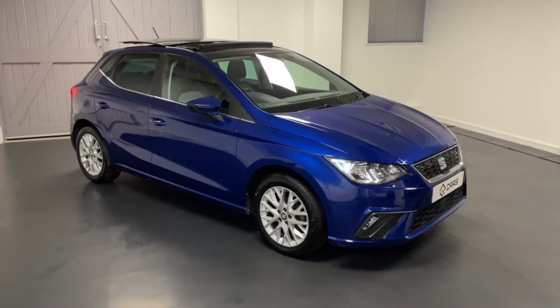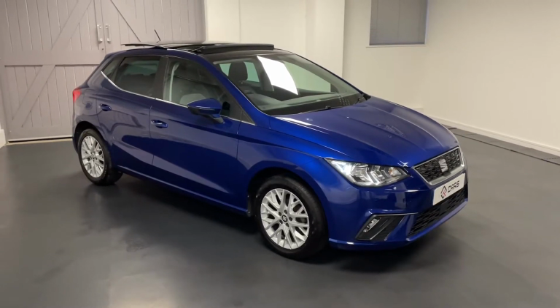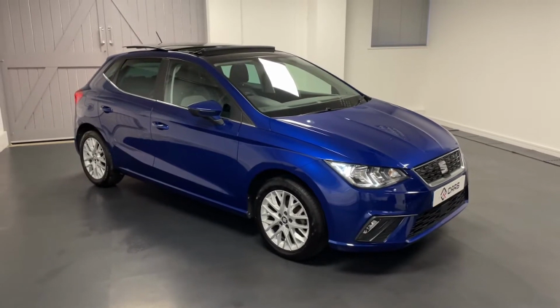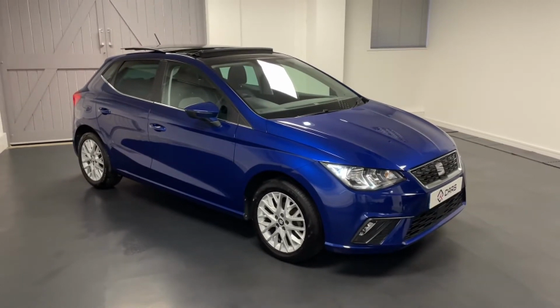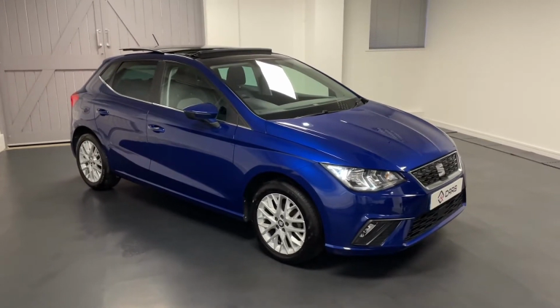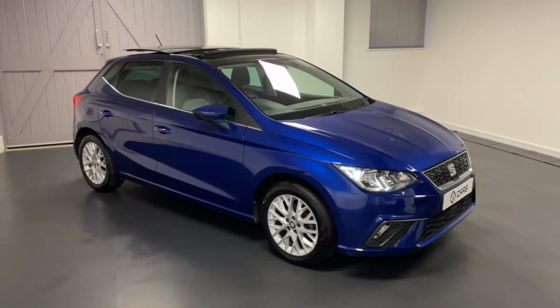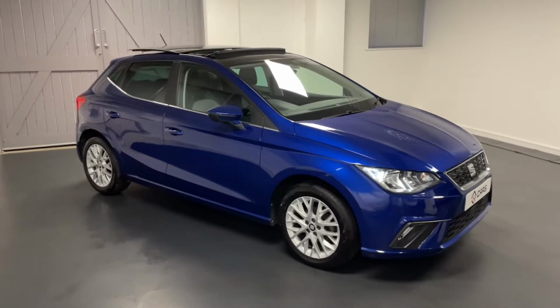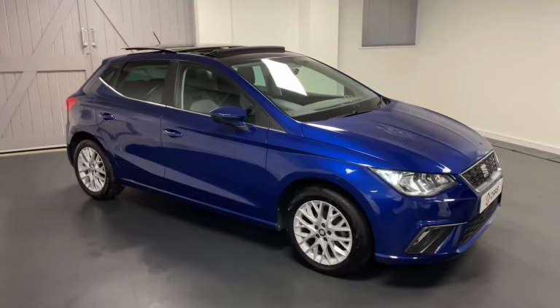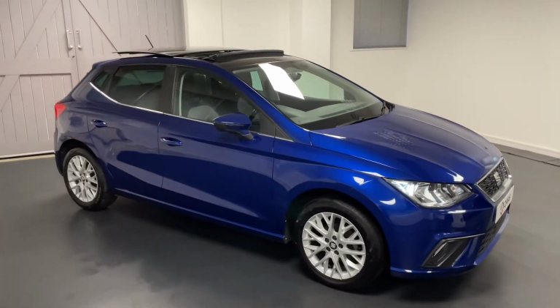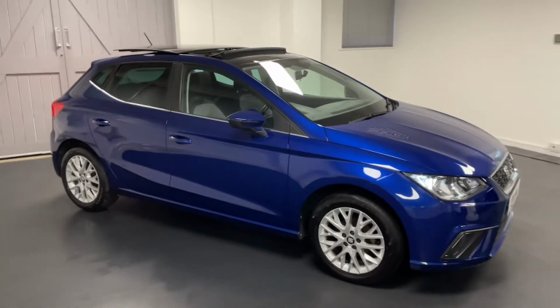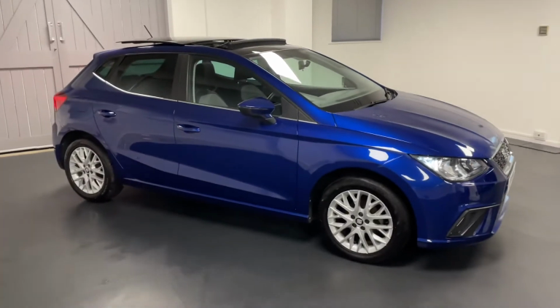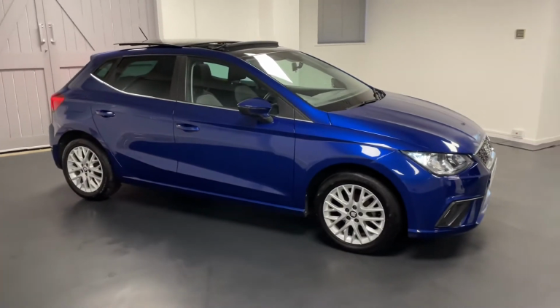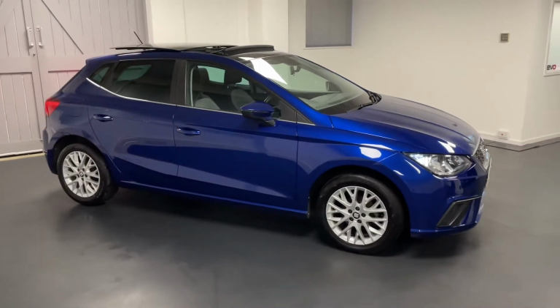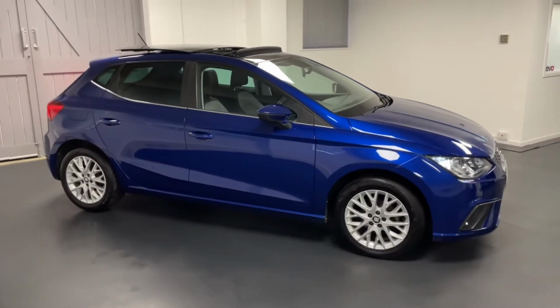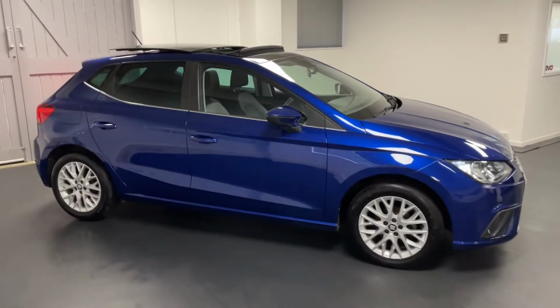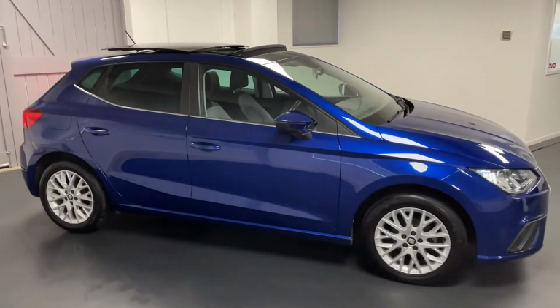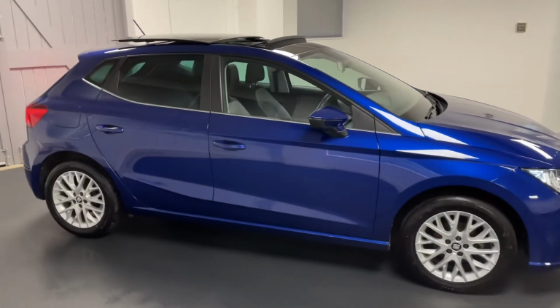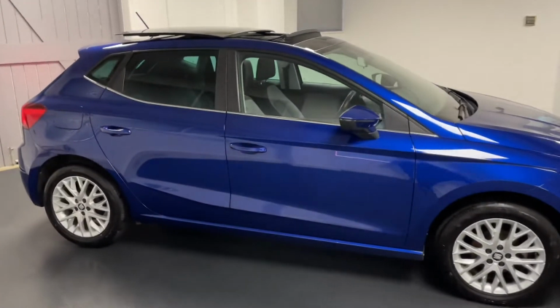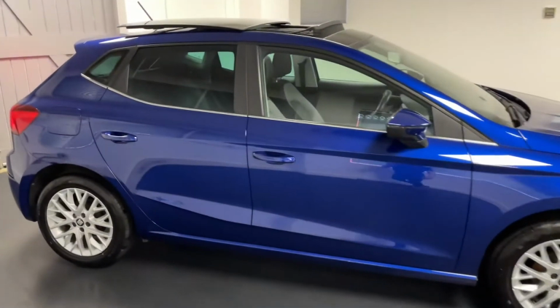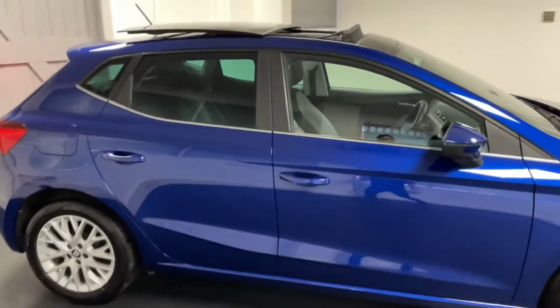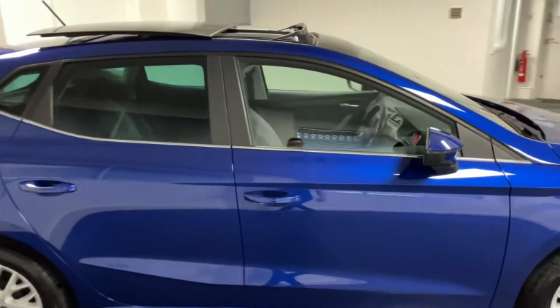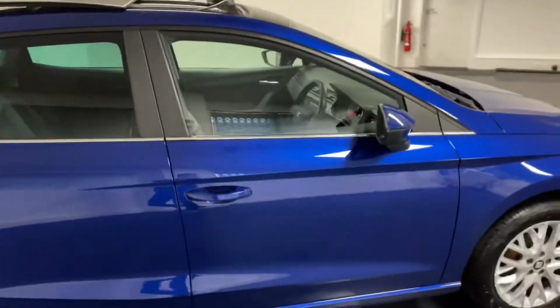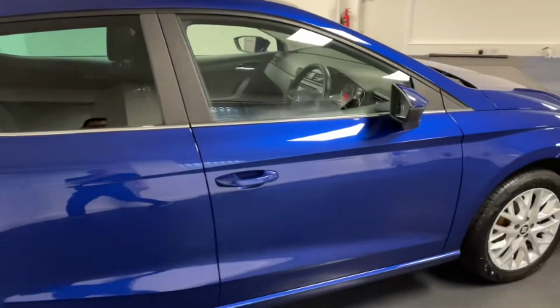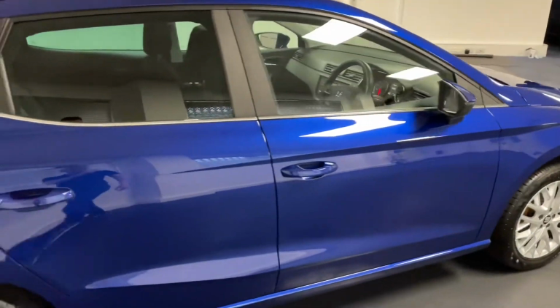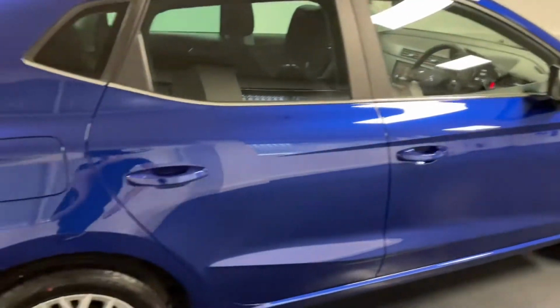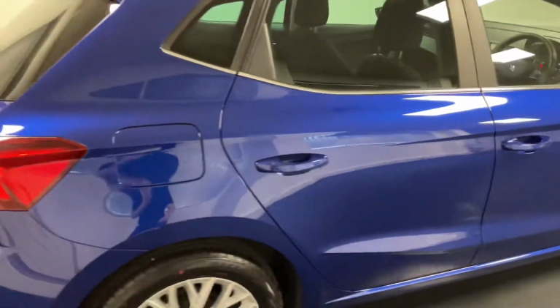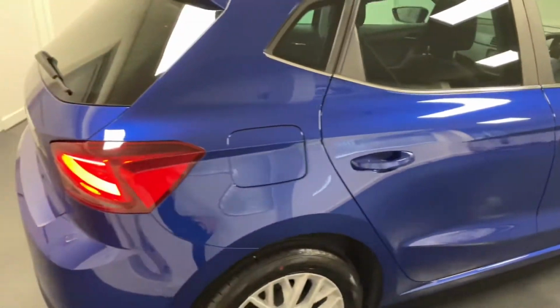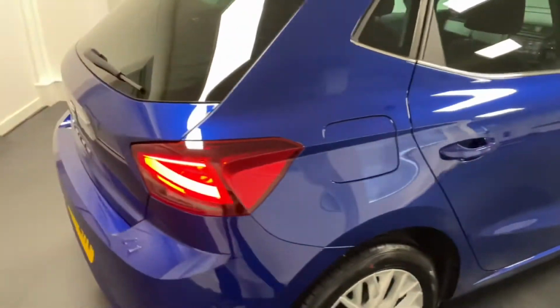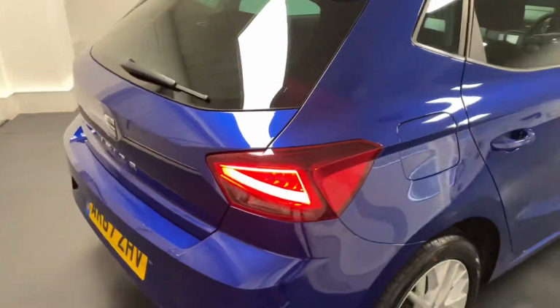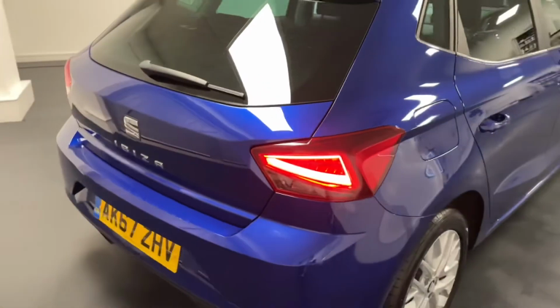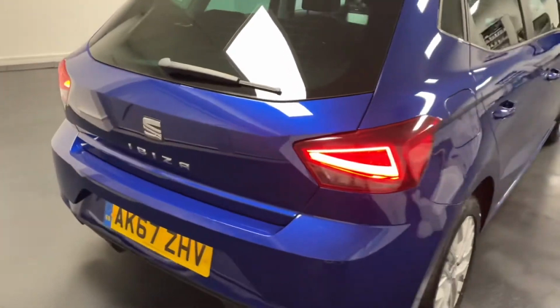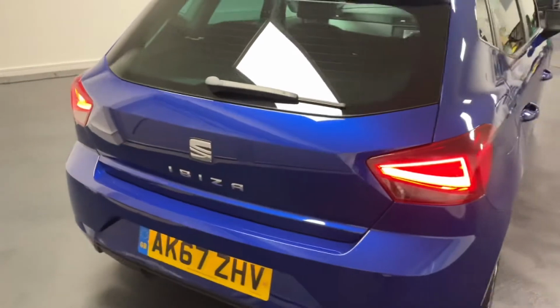Hello and welcome to another Quattro Tech Cars video. Today we have this 67-reg SEAT Ibiza SE Design. It looks absolutely fantastic in the metallic mystery blue — quite a rare colour for SEAT, but definitely one of their best.